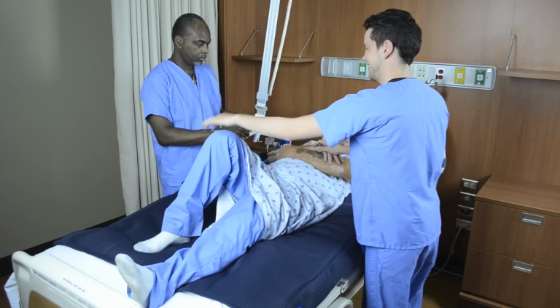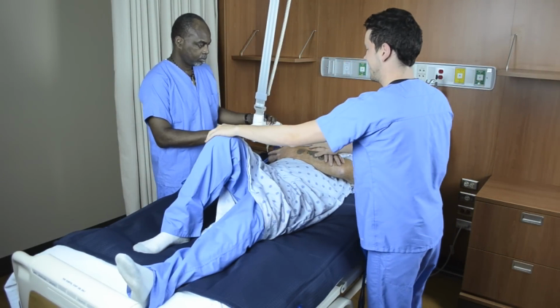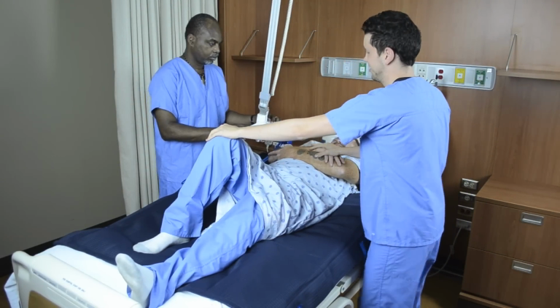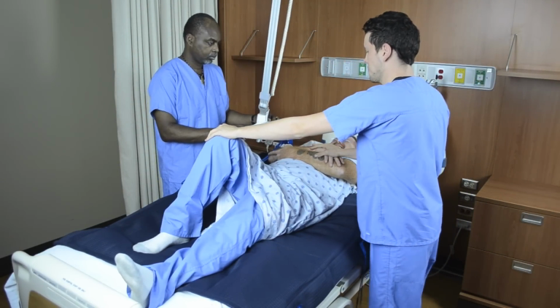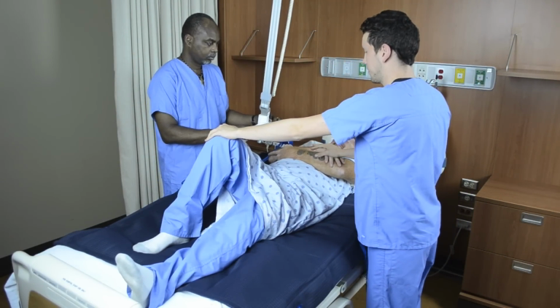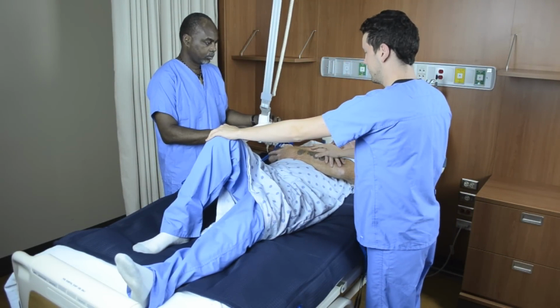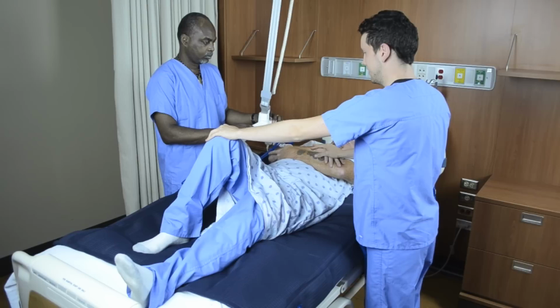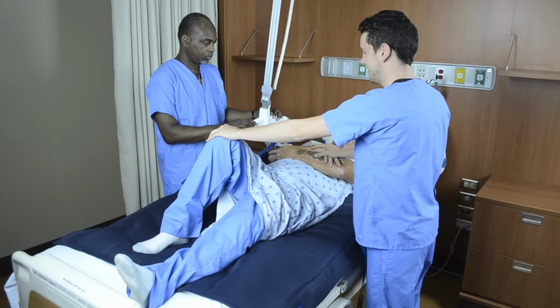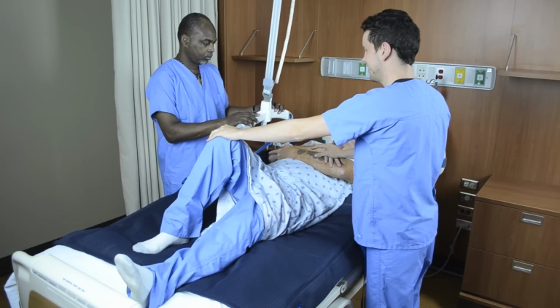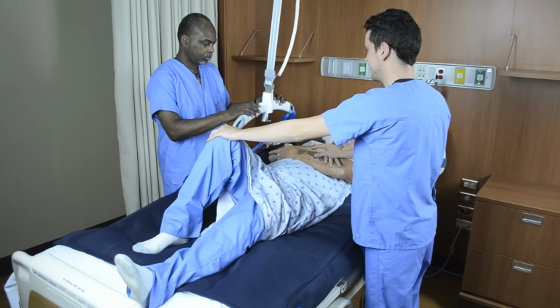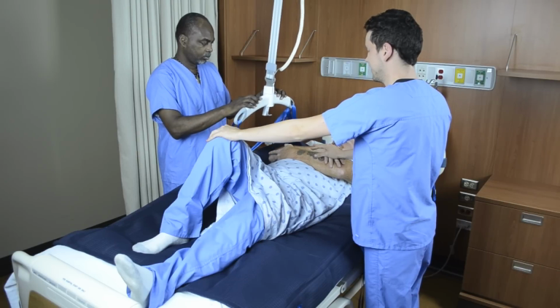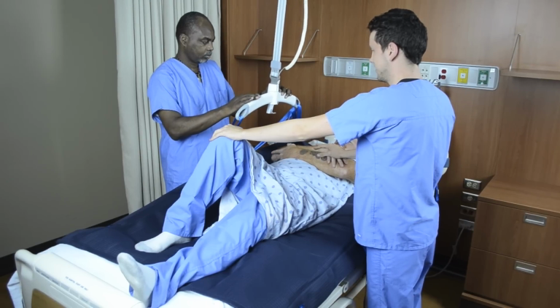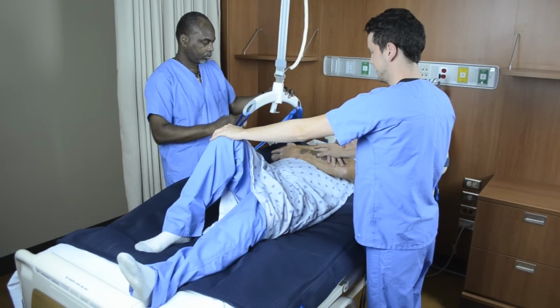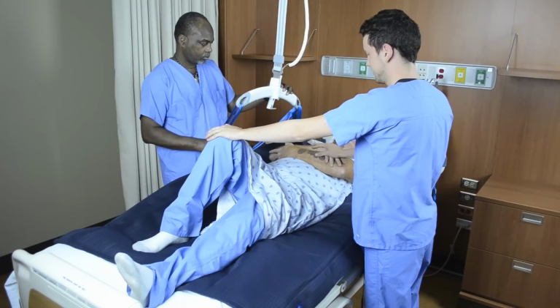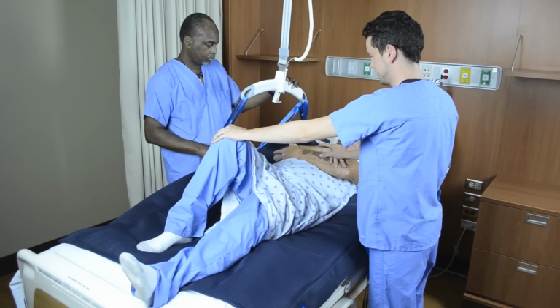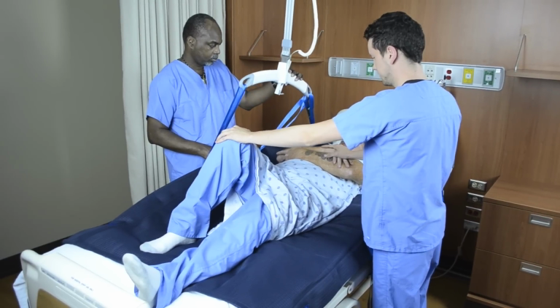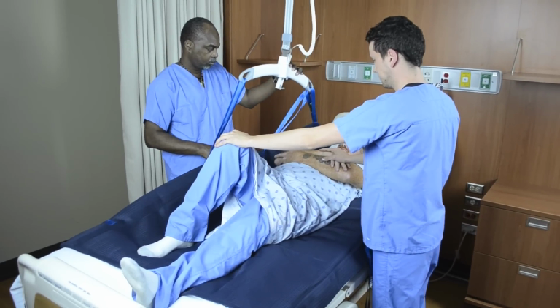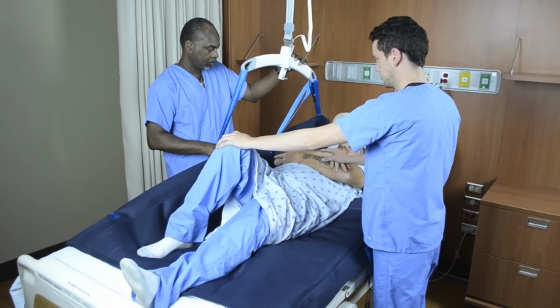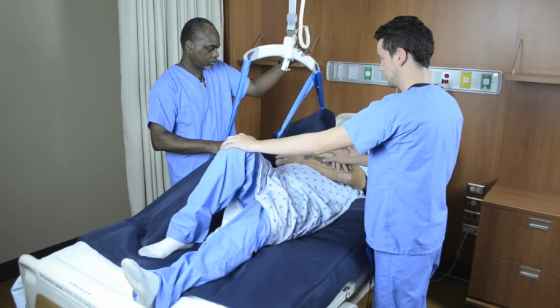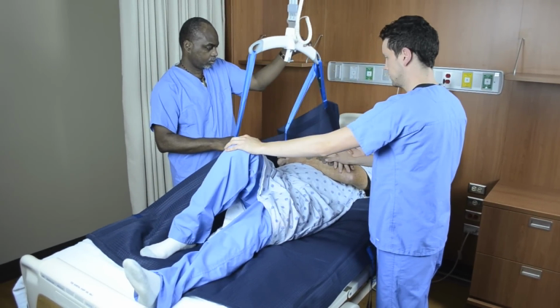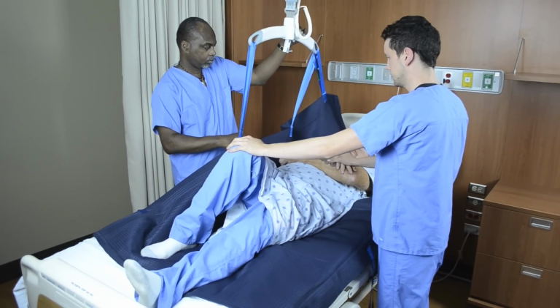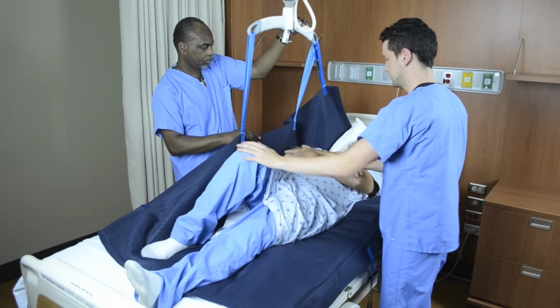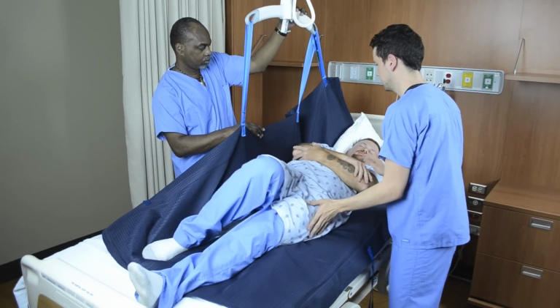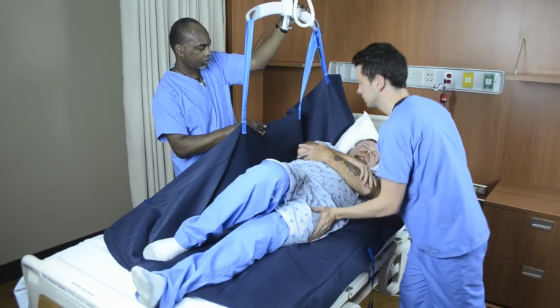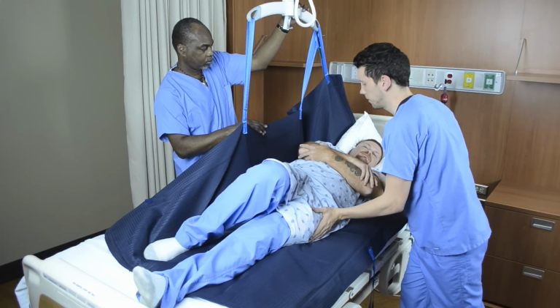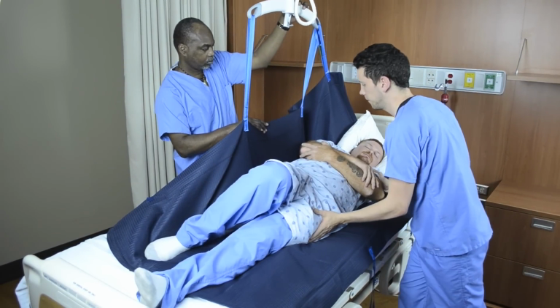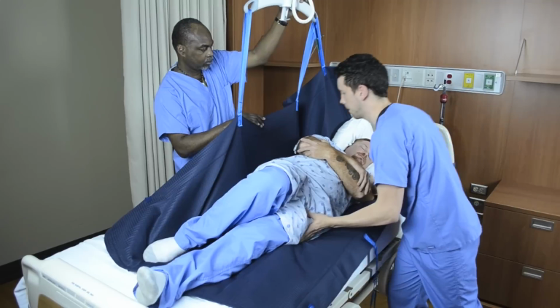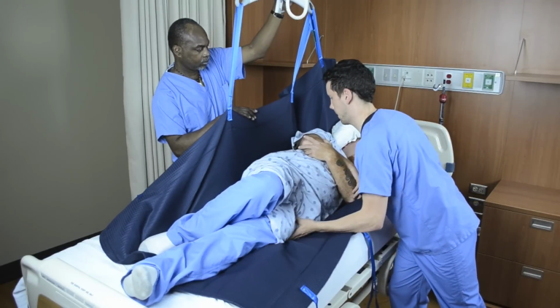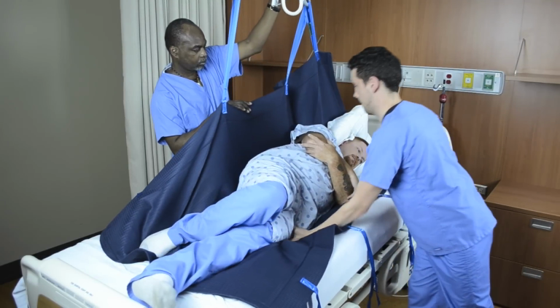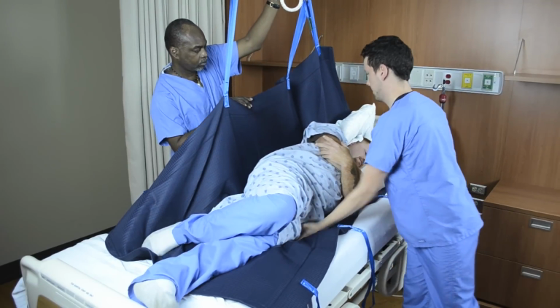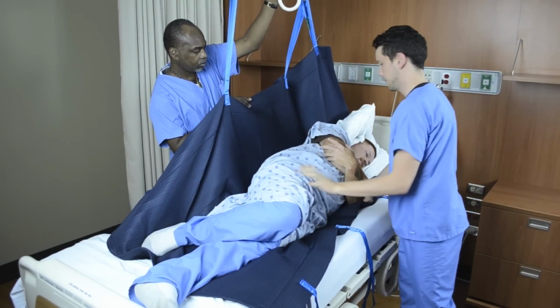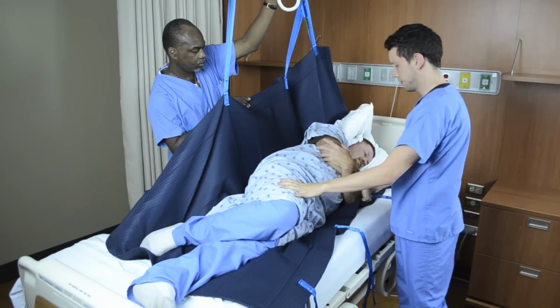As you raise the lift, the patient will turn onto the side not attached to the carry bar. As the patient rotates on the mattress, you may gently push on the shoulder and hip to assist turning, while at the same time keeping the patient centered in the bed.